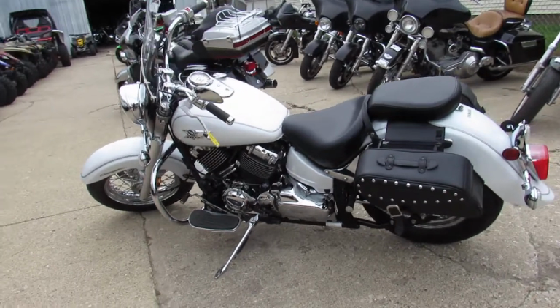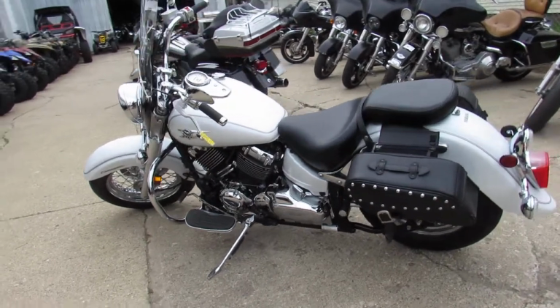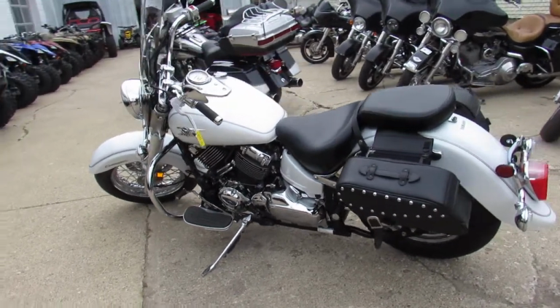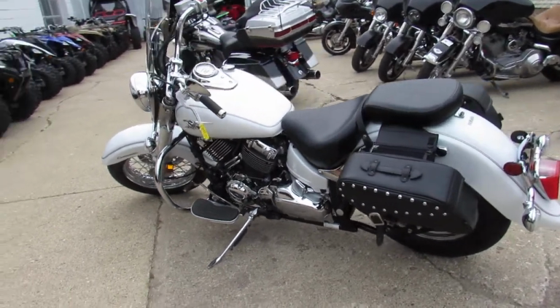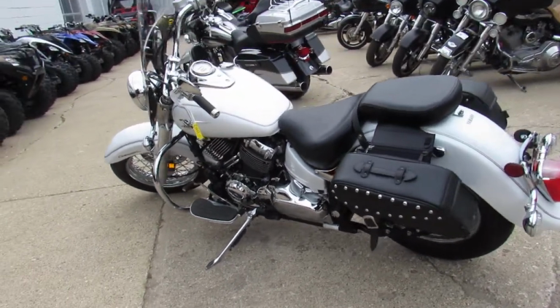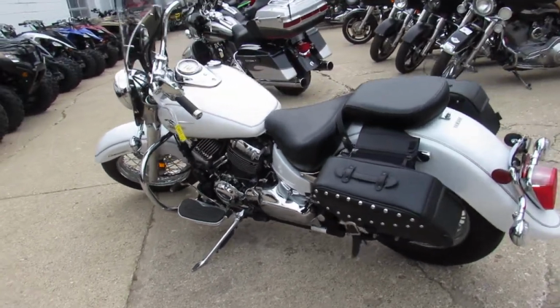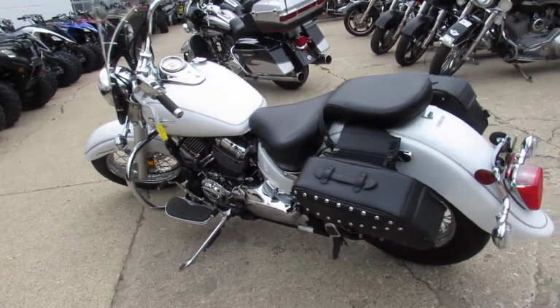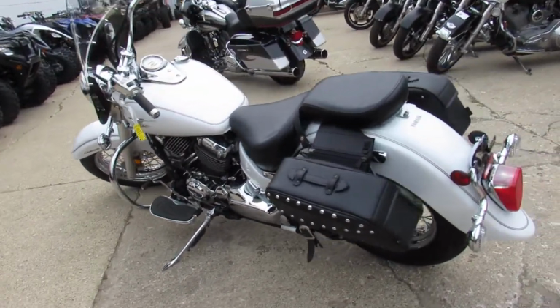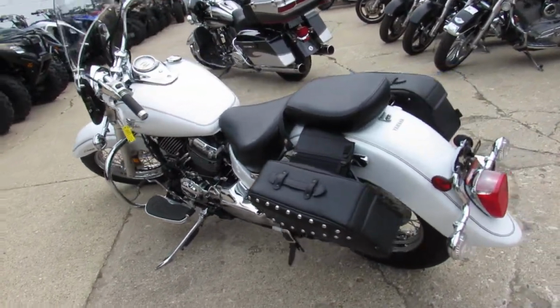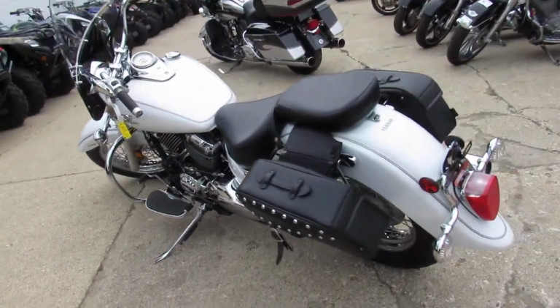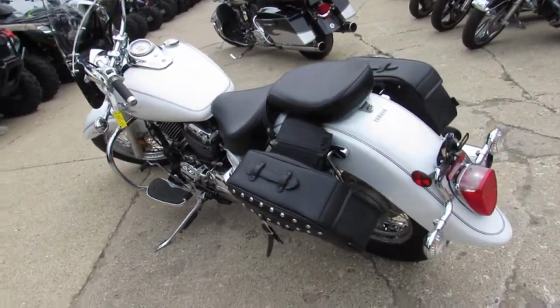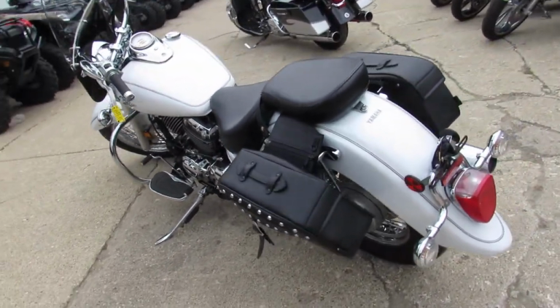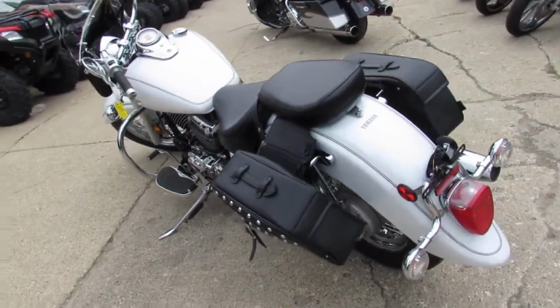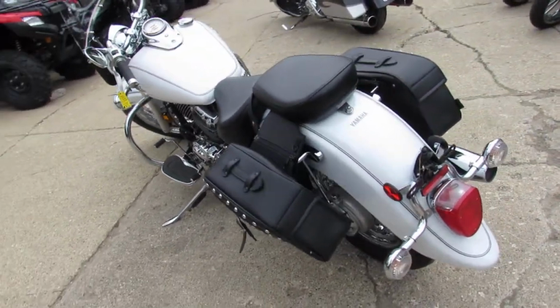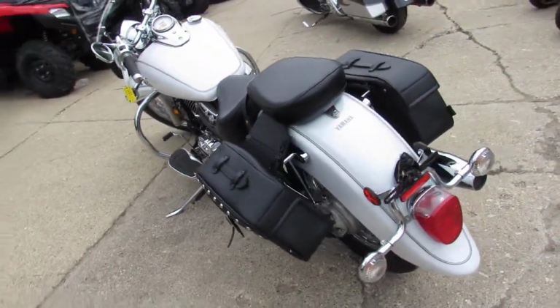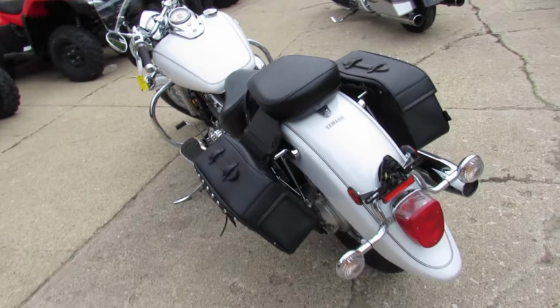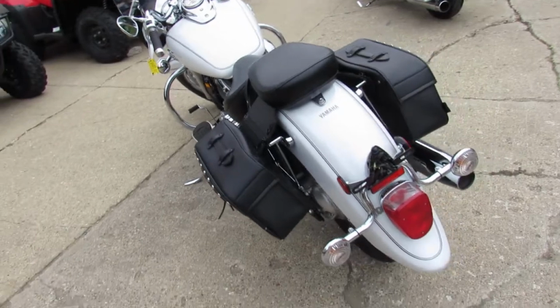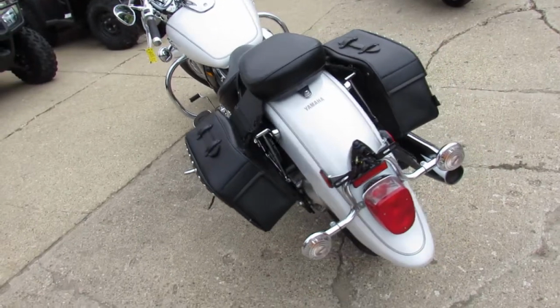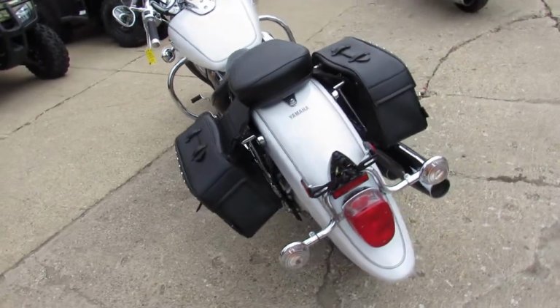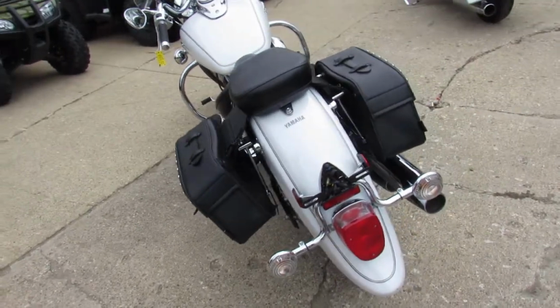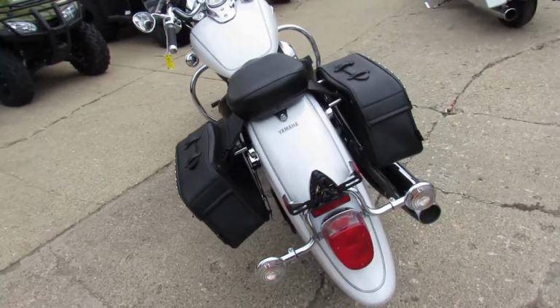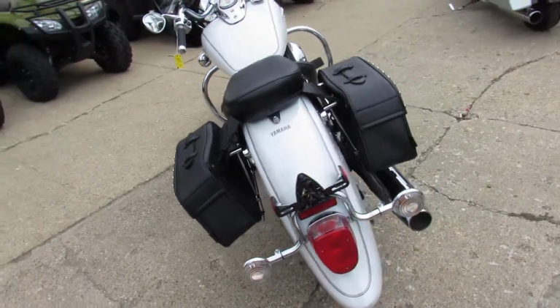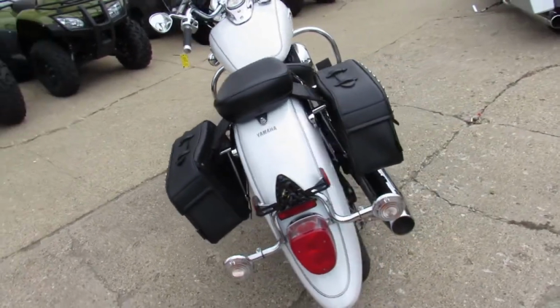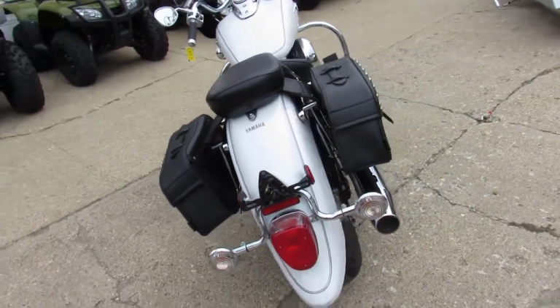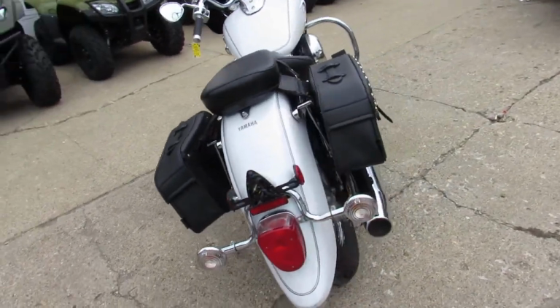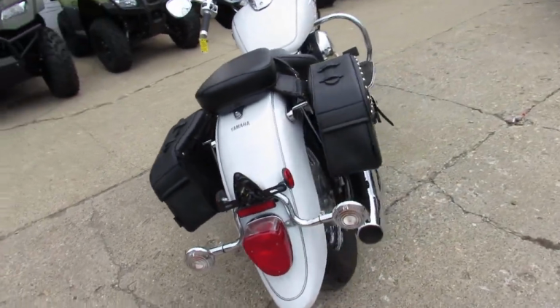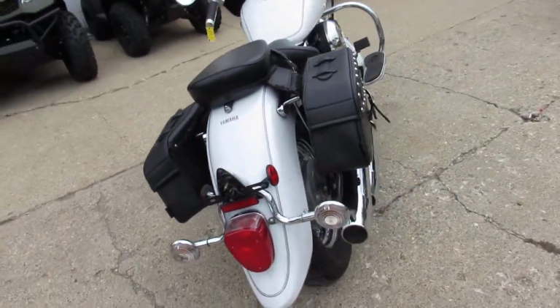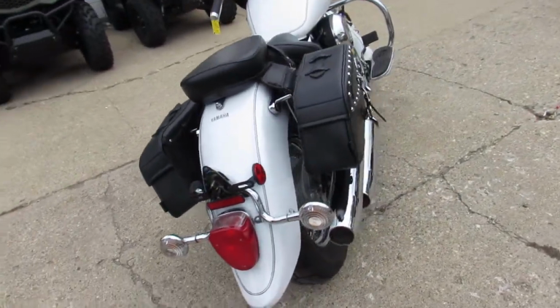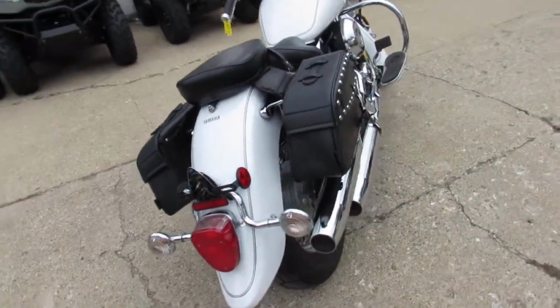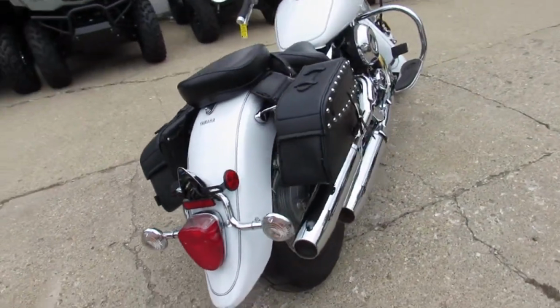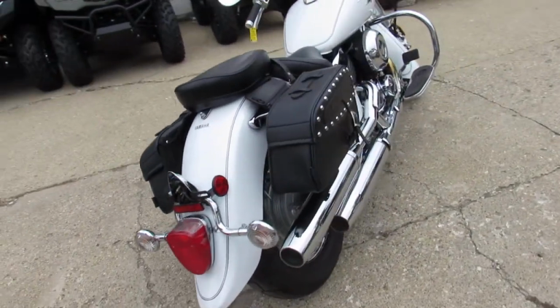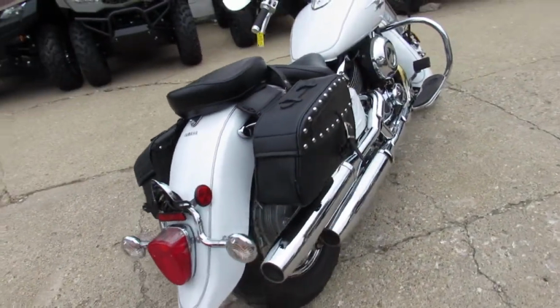Own this low mileage V-Star — can't go wrong. It's like buying a new bike, just saving thousands of dollars. Thanks for taking a minute and checking it out.